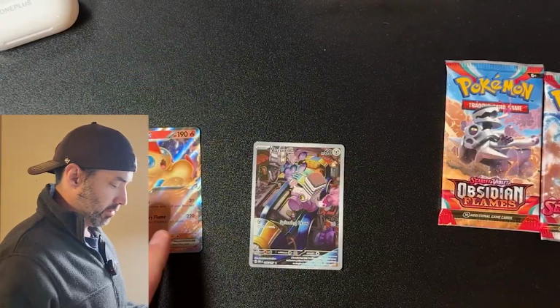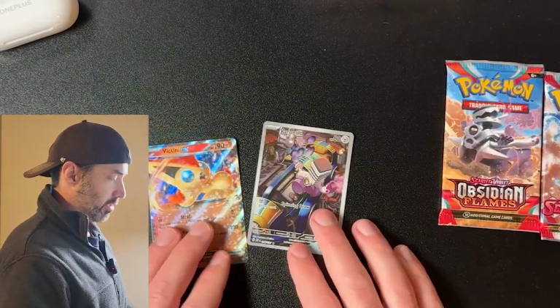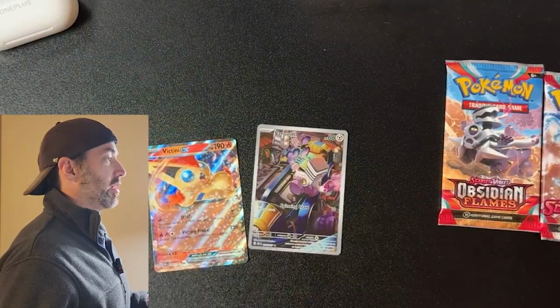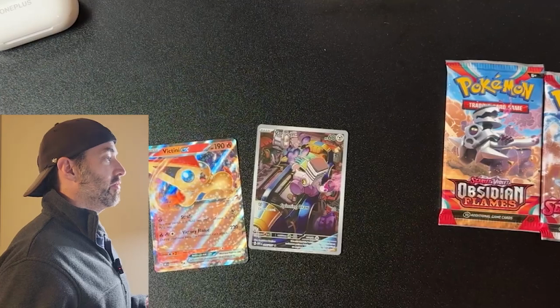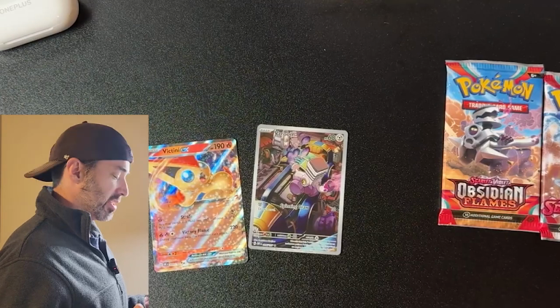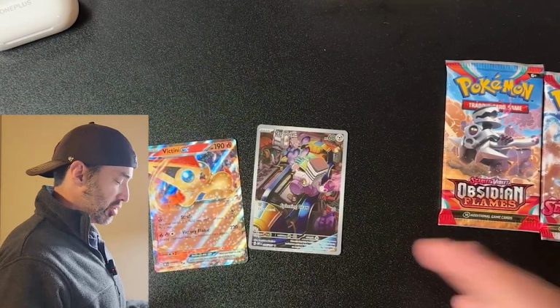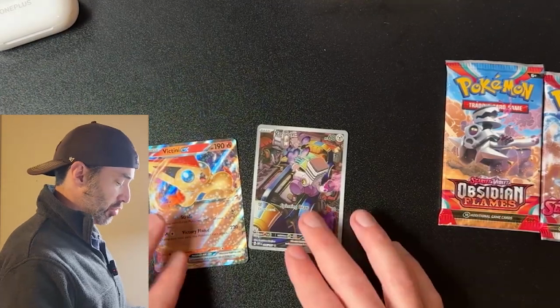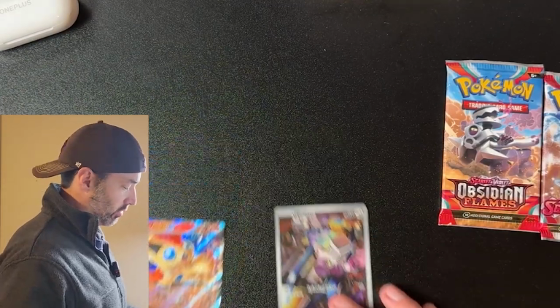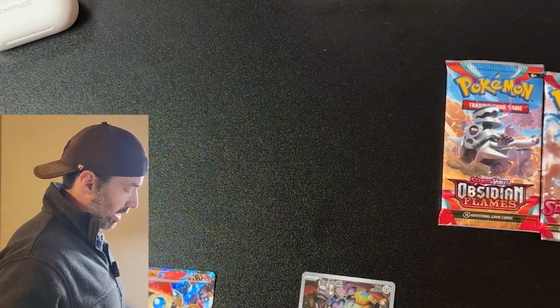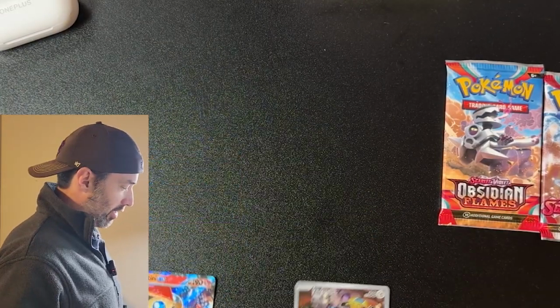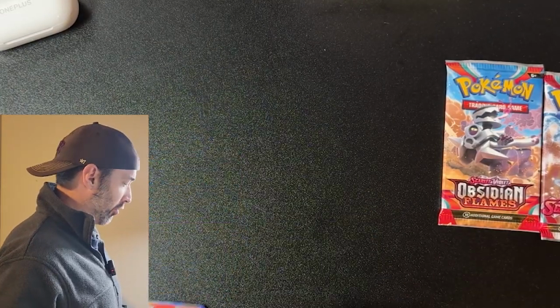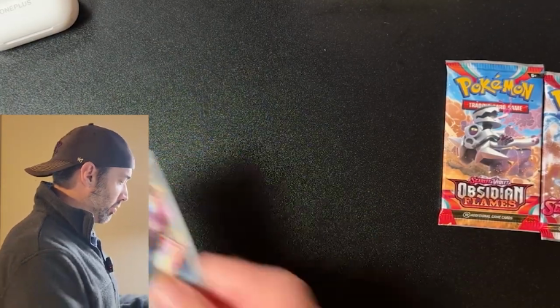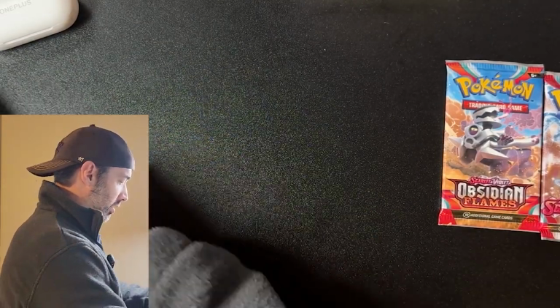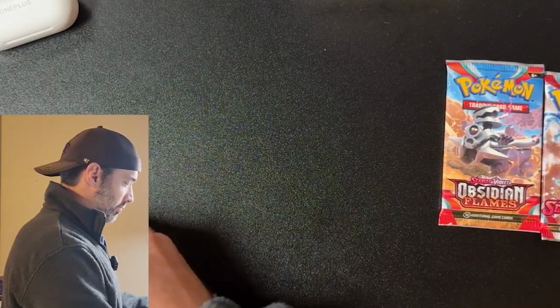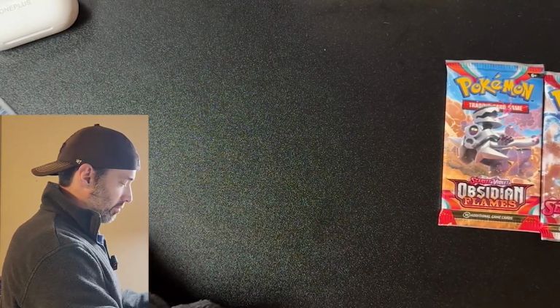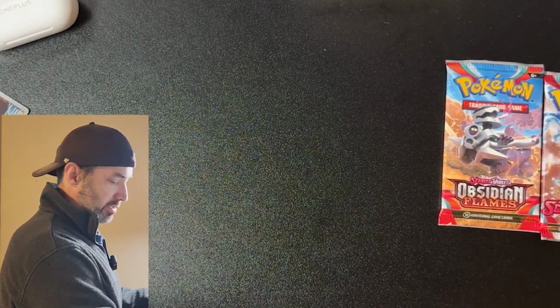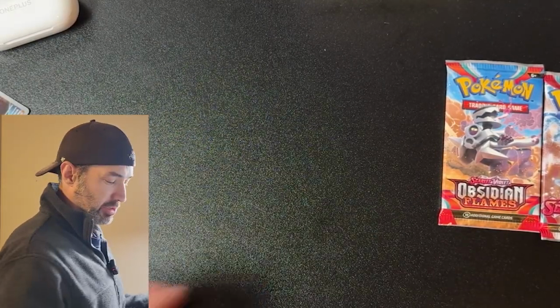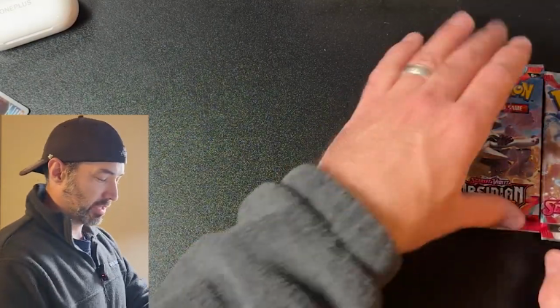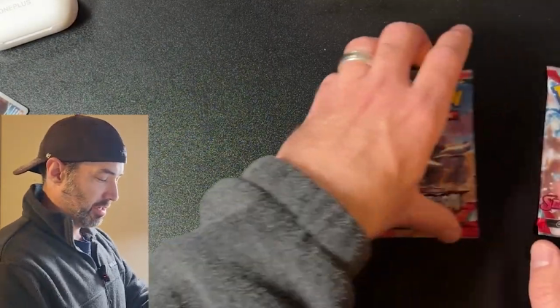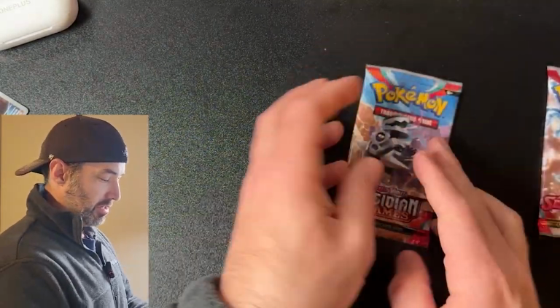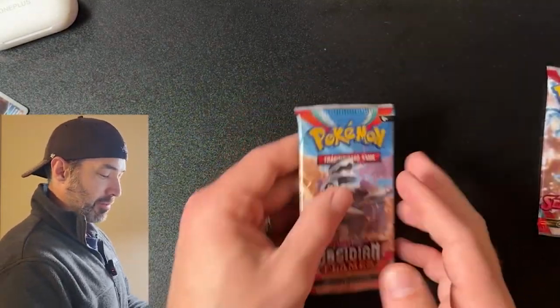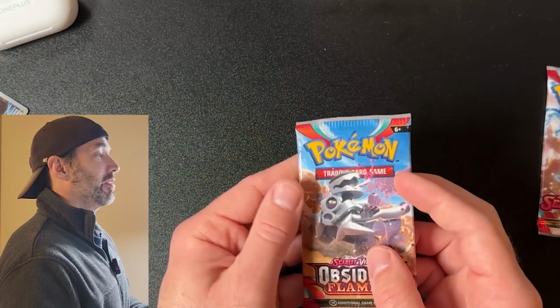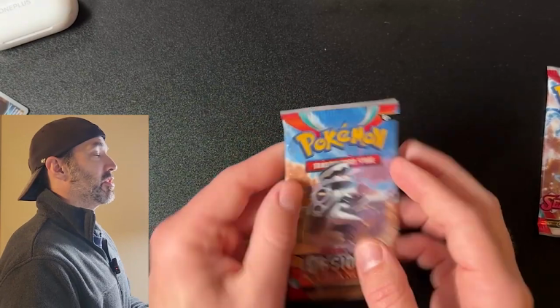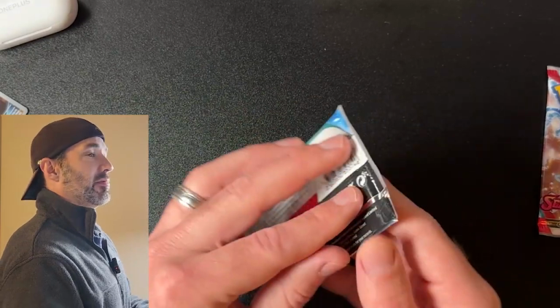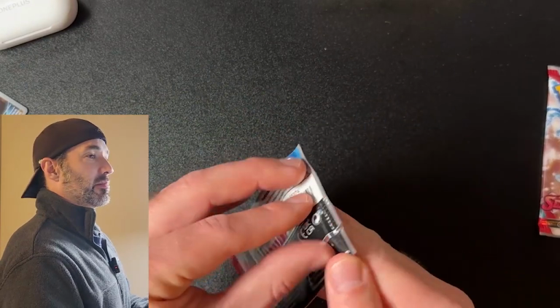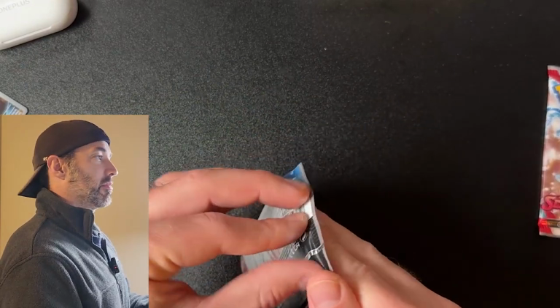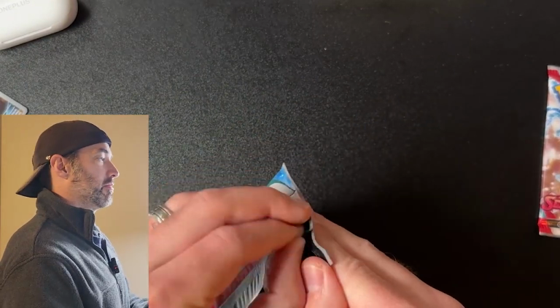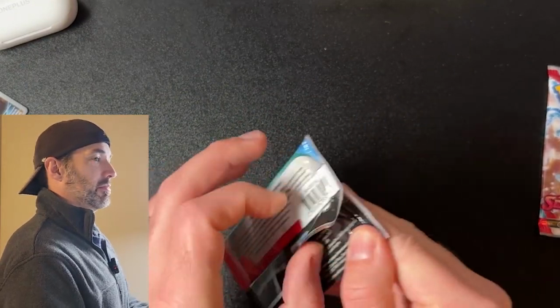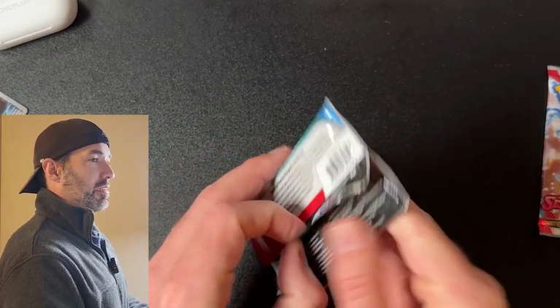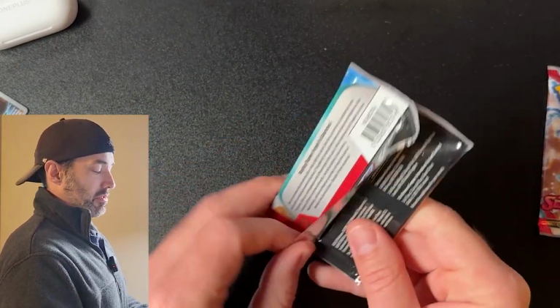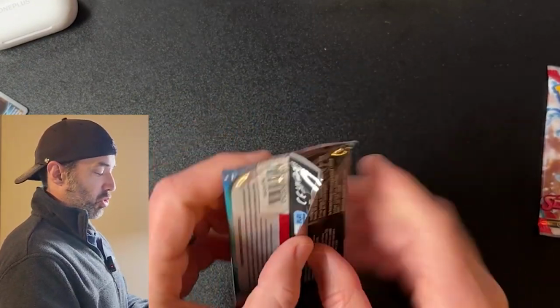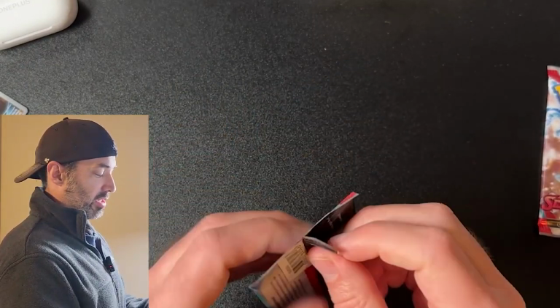These cards are about 50 cents each, so not great. But let's continue. Second pack — Obsidian Flames. What are we gonna get?